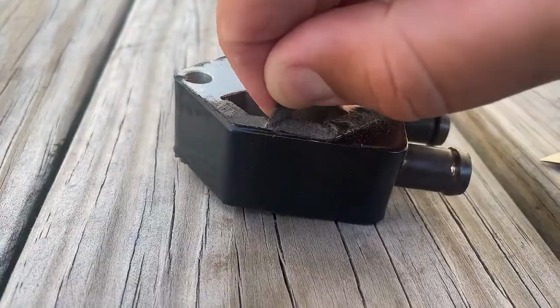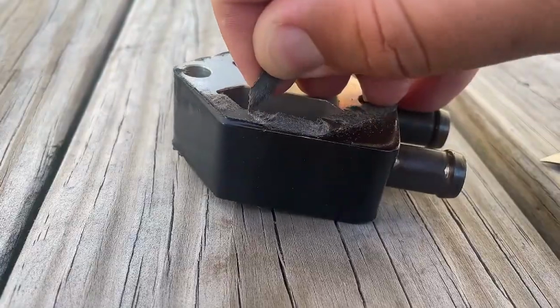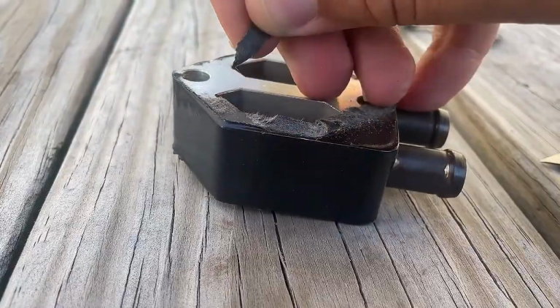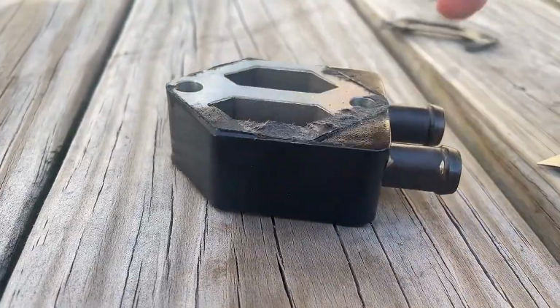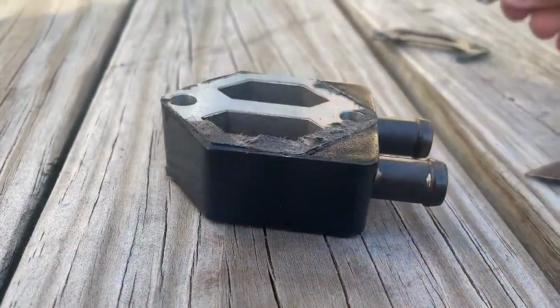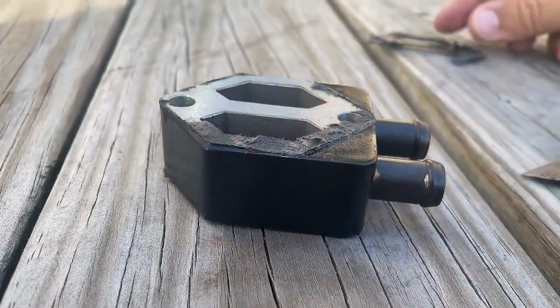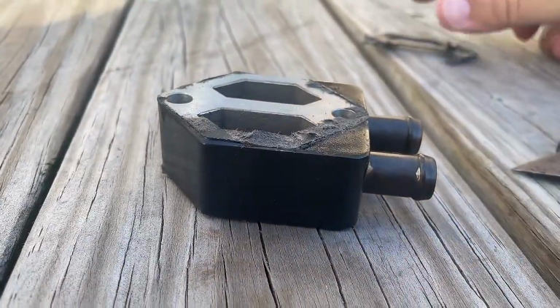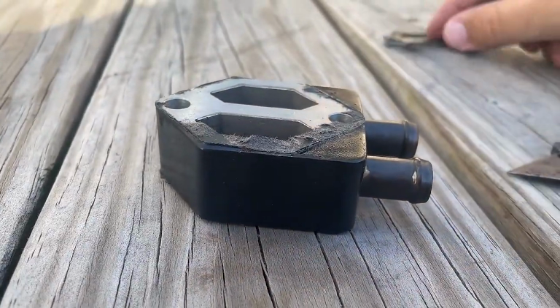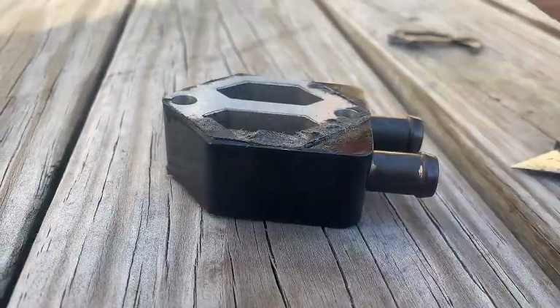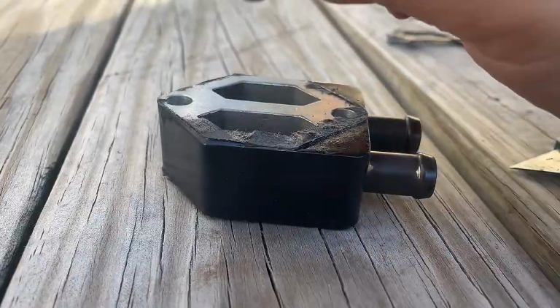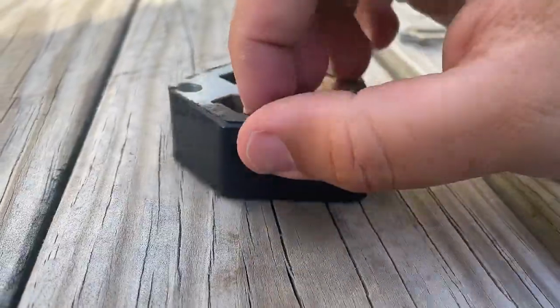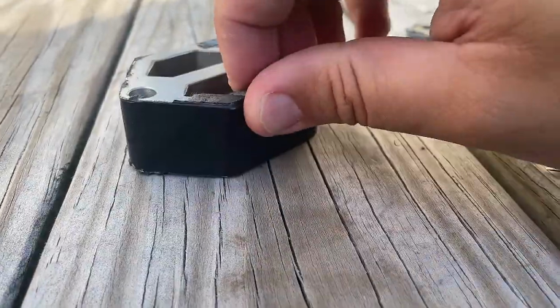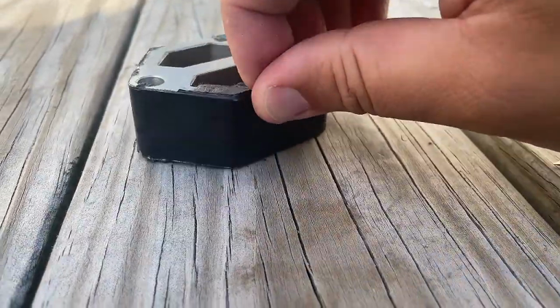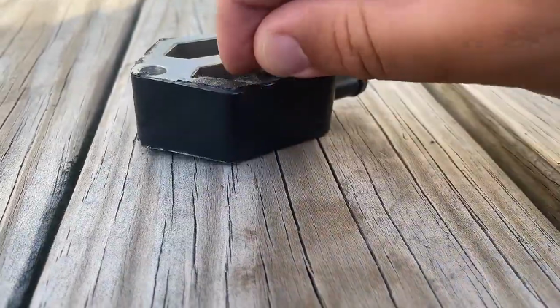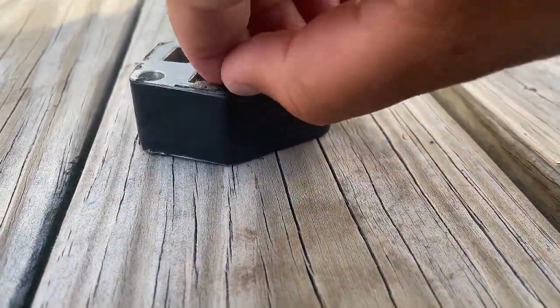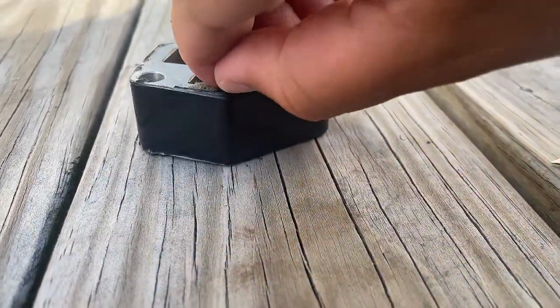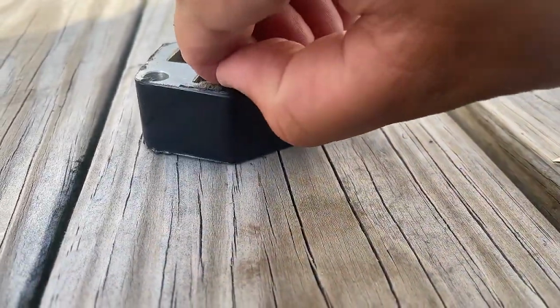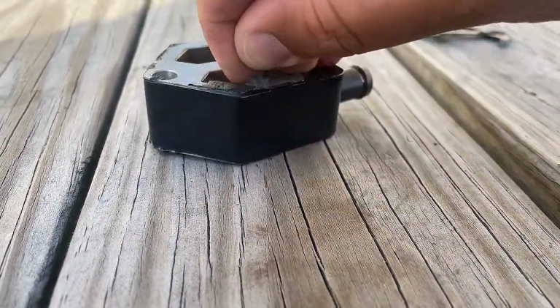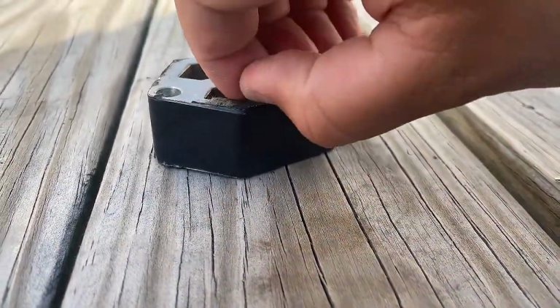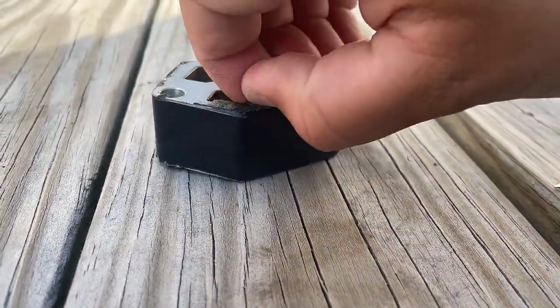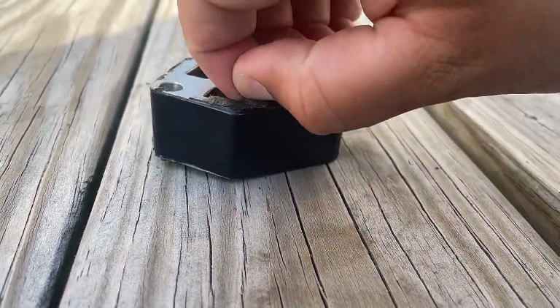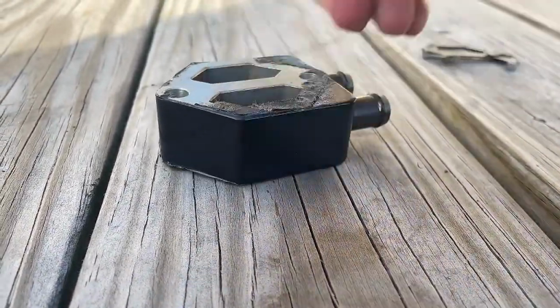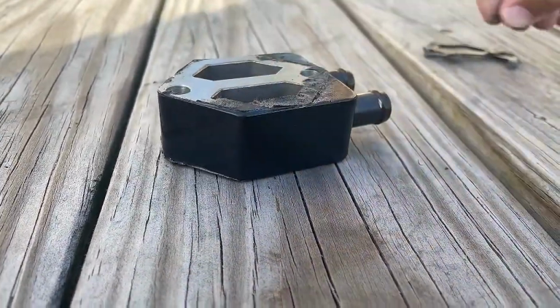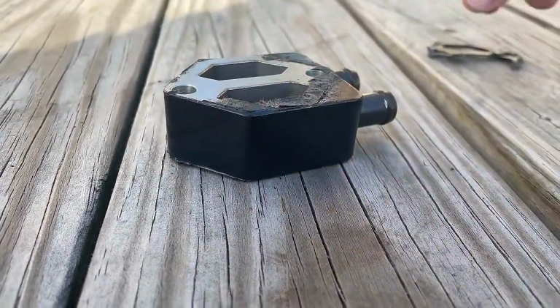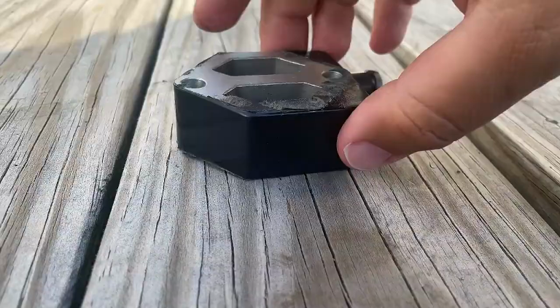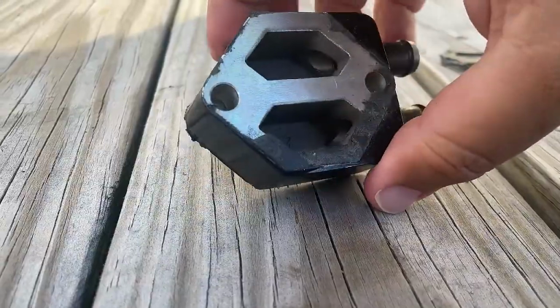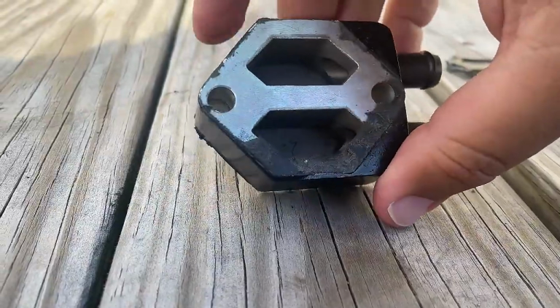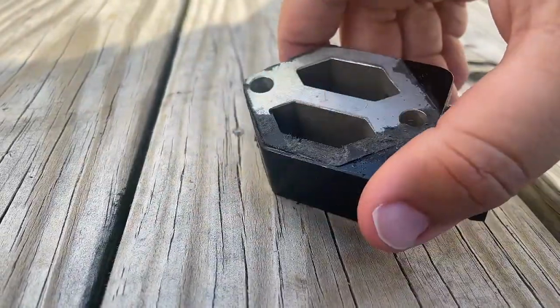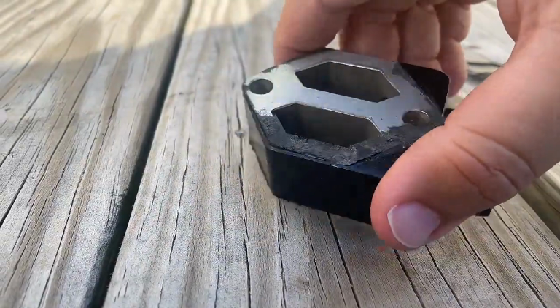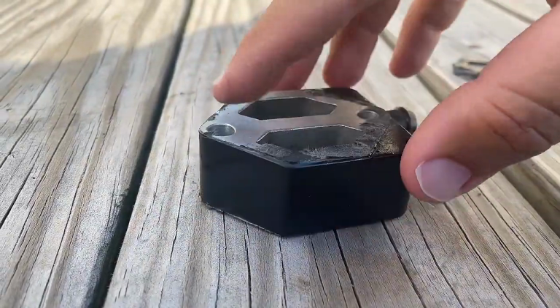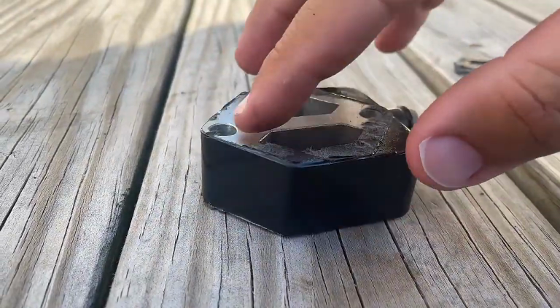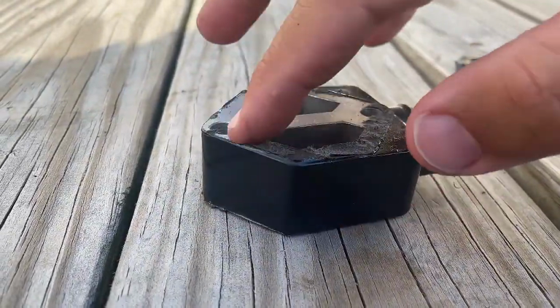I'm just doing this now because I'm trying to hold the camera, but I would obviously do a better job if I had two hands. I'm just trying to show you guys what it looks like and how it should be clean.